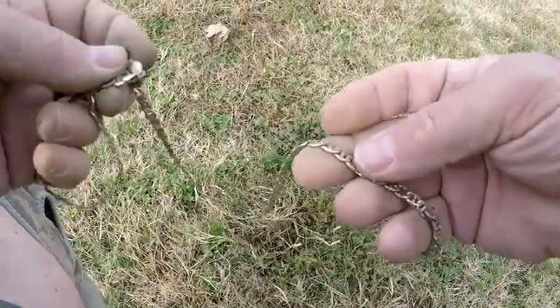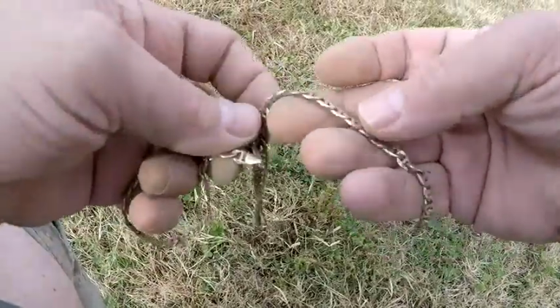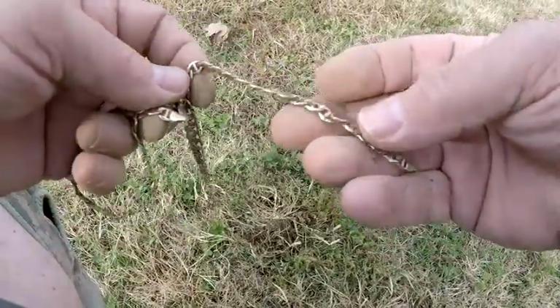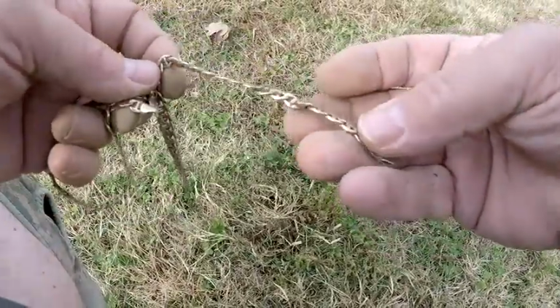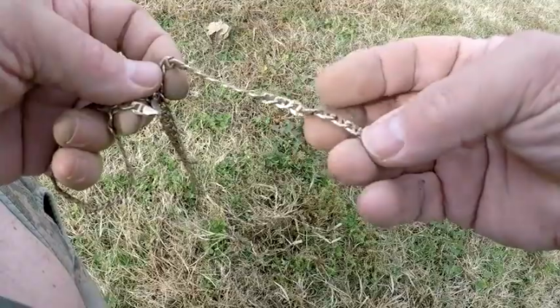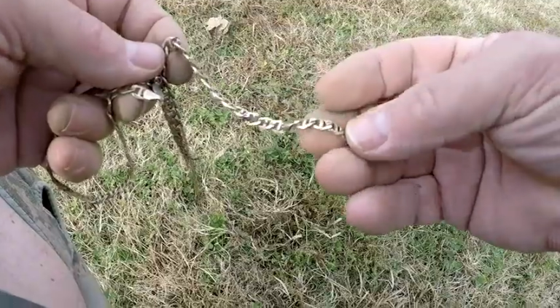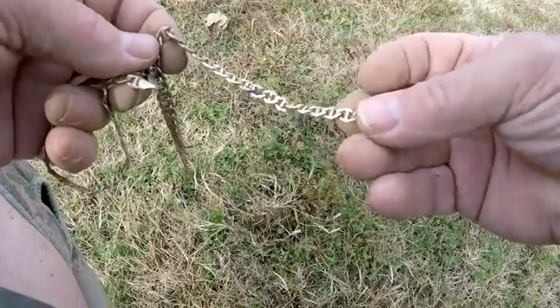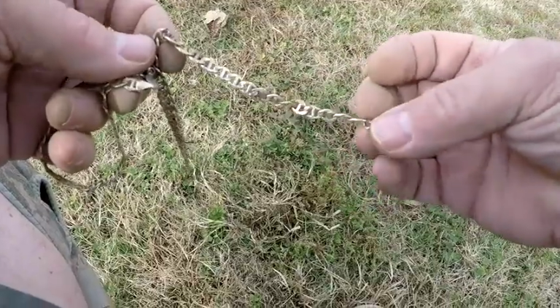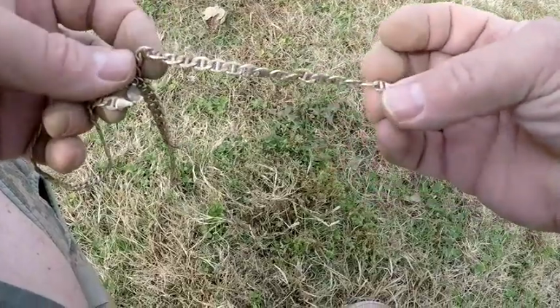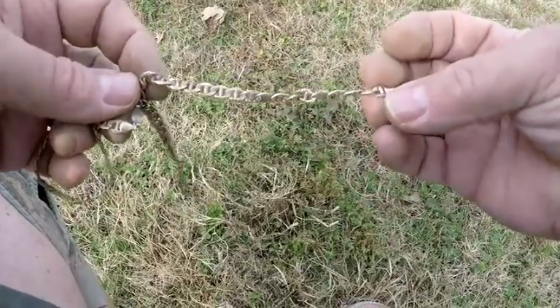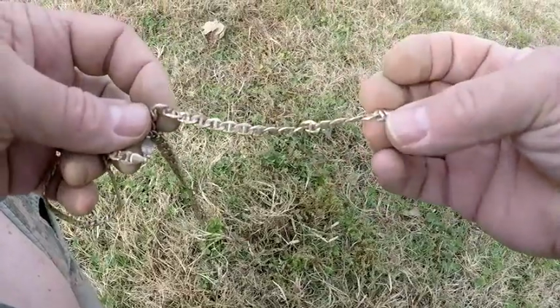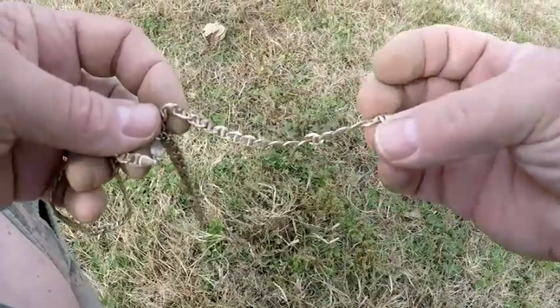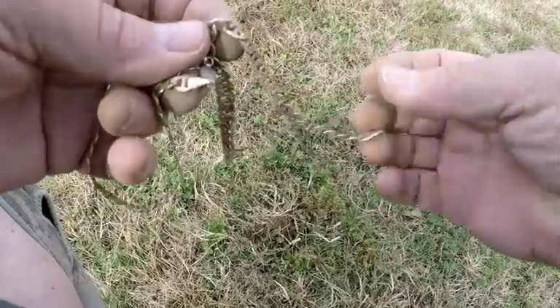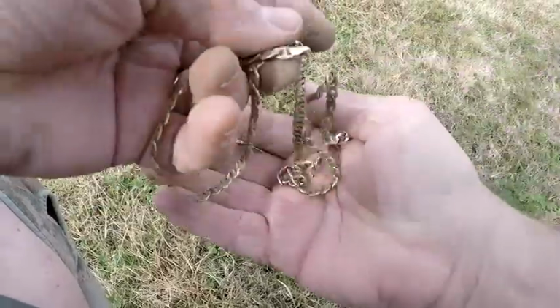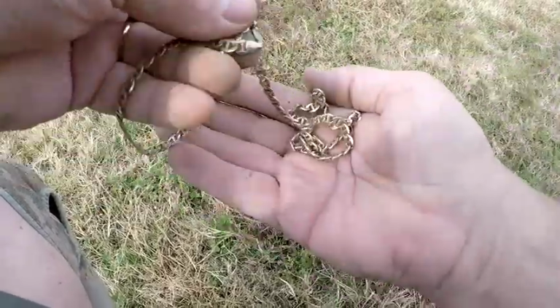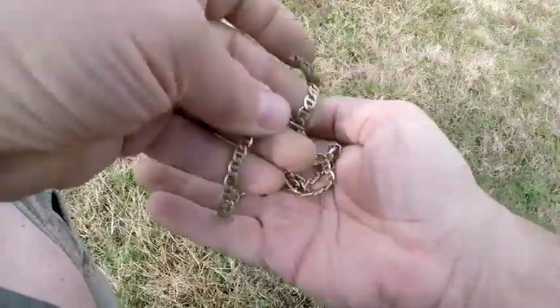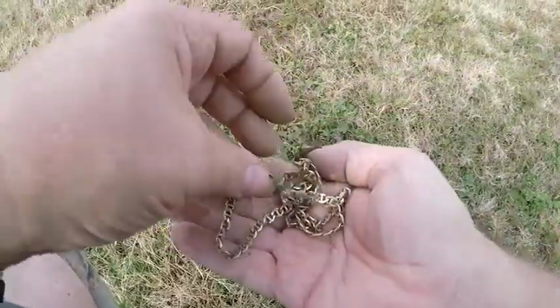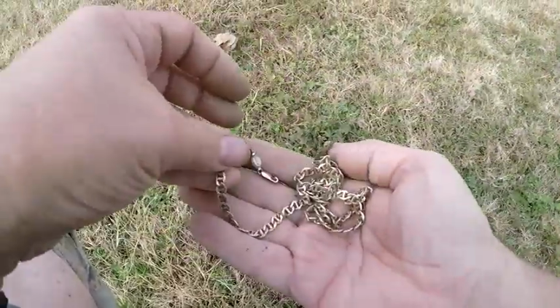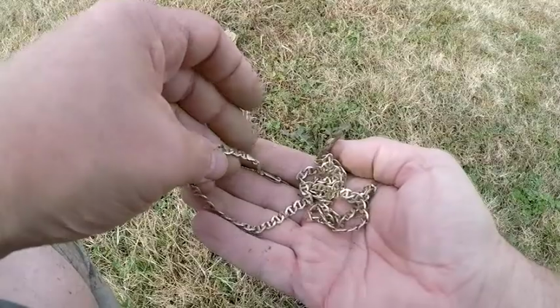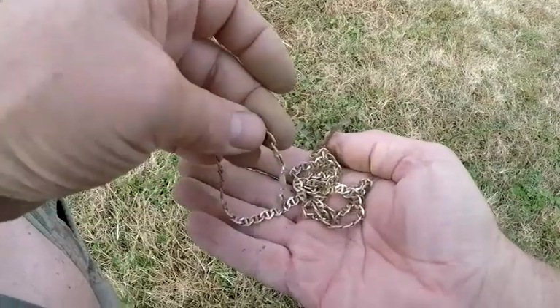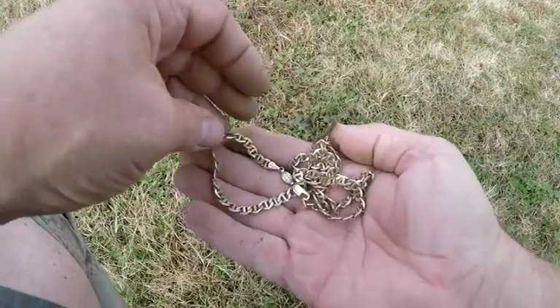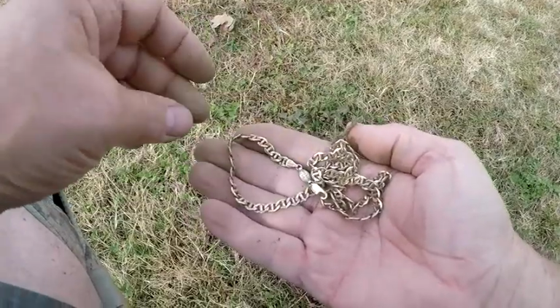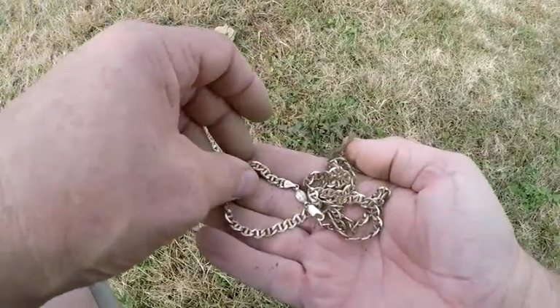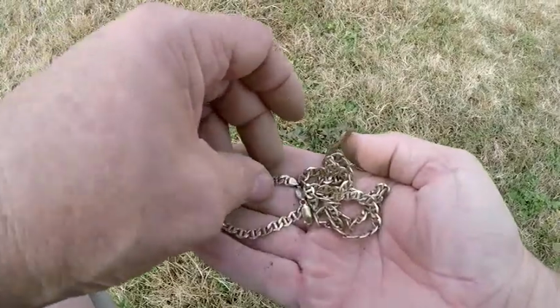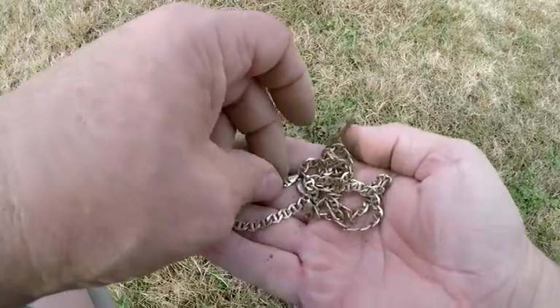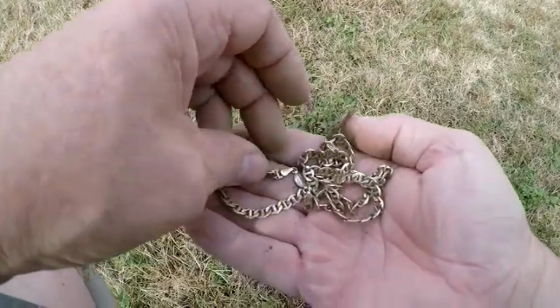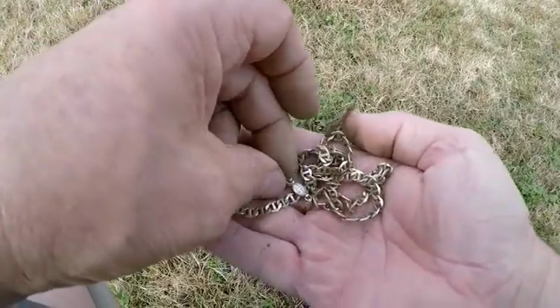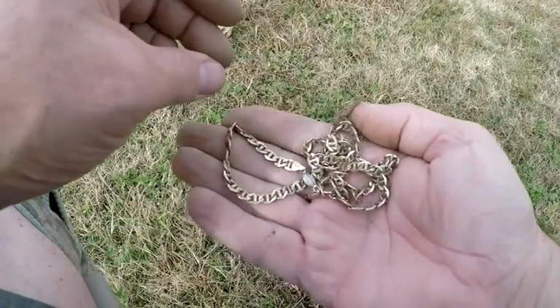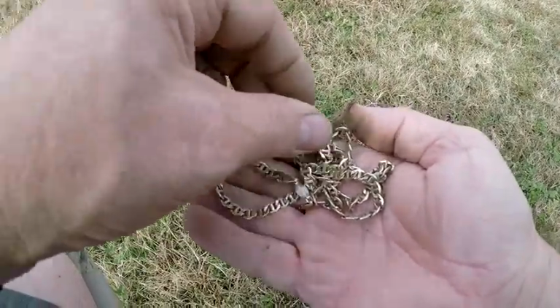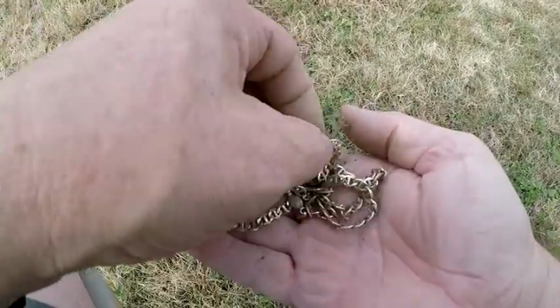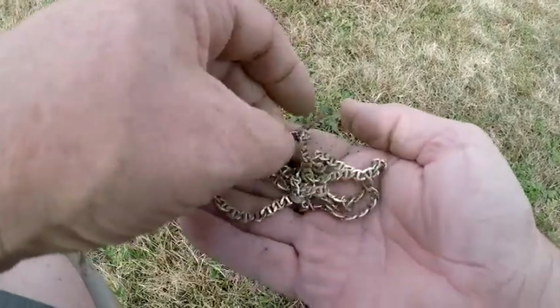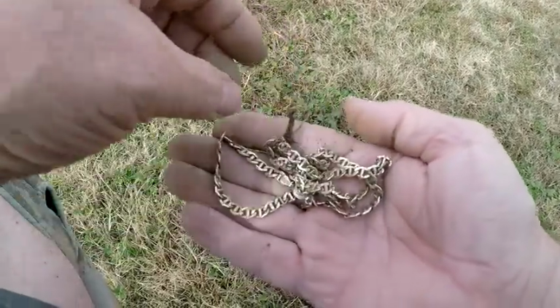I think this is going to wrap me up today — I doubt if I can top it. 14K gold, baby. Gold in a hole.